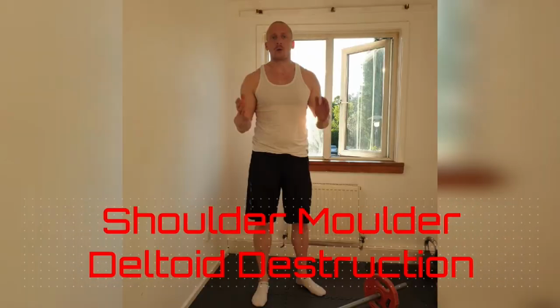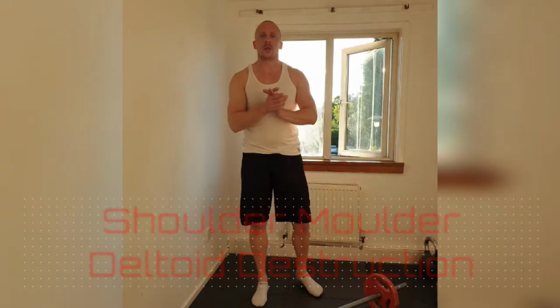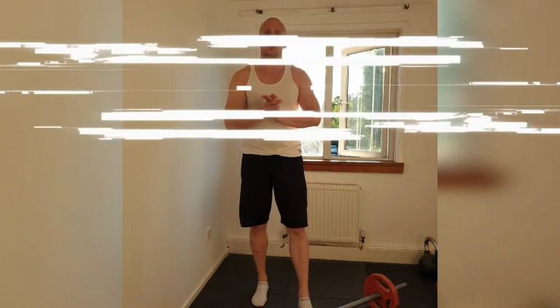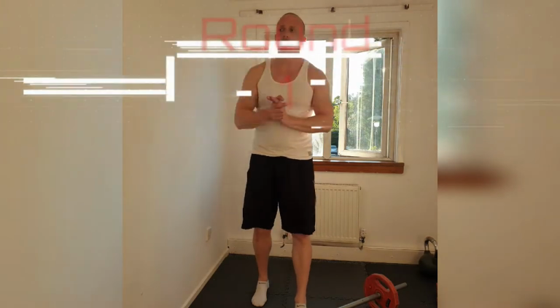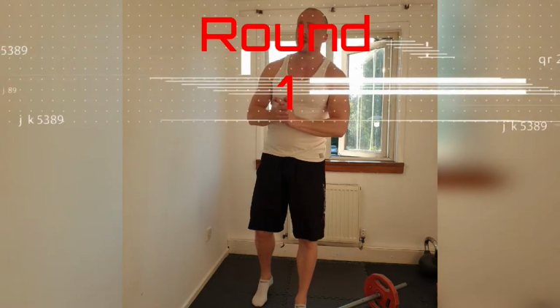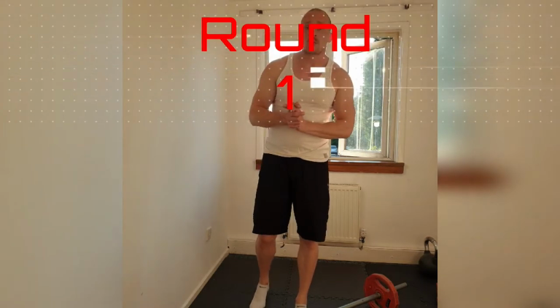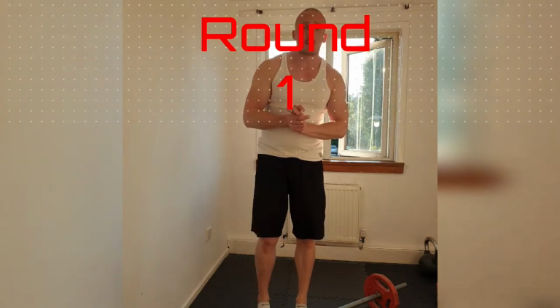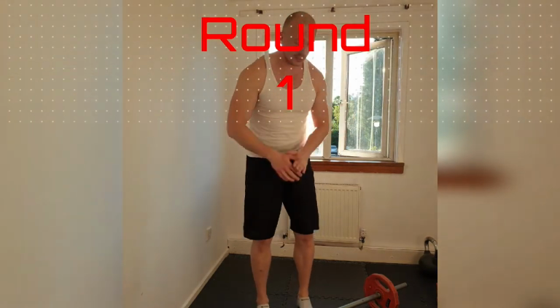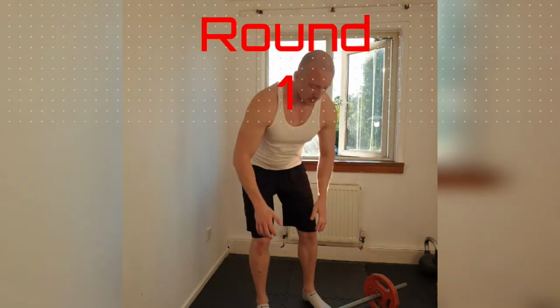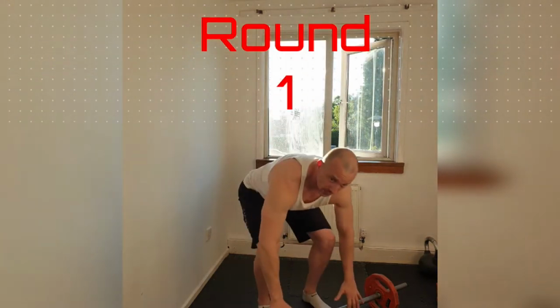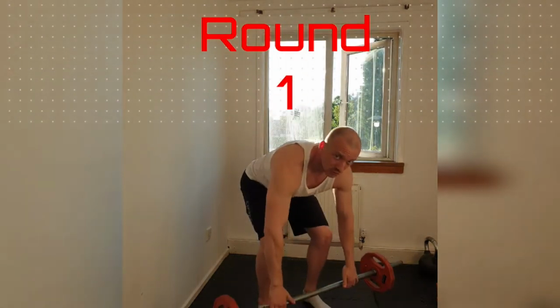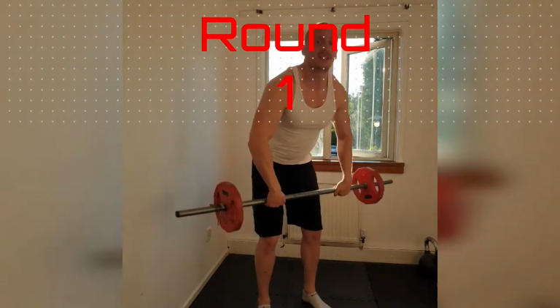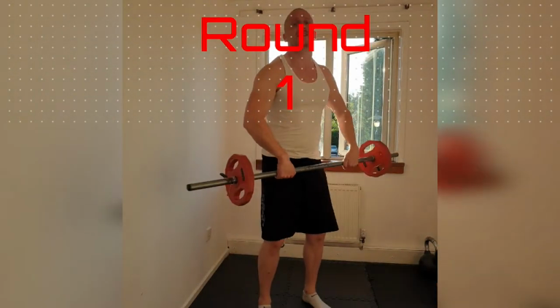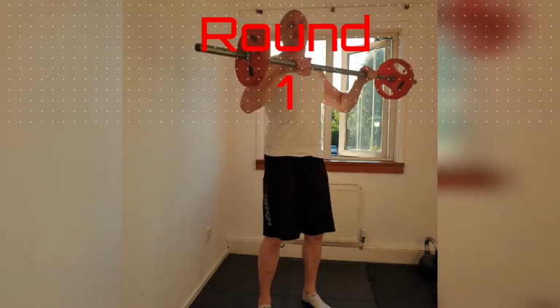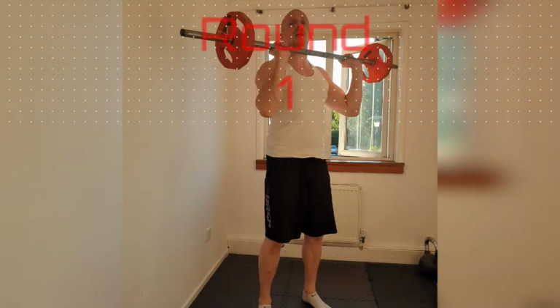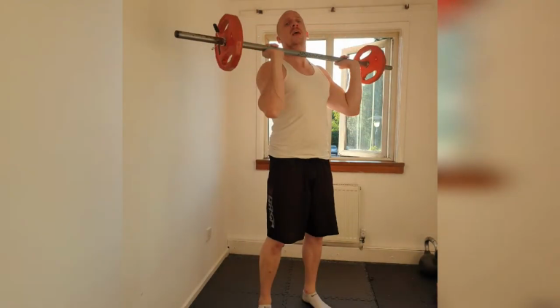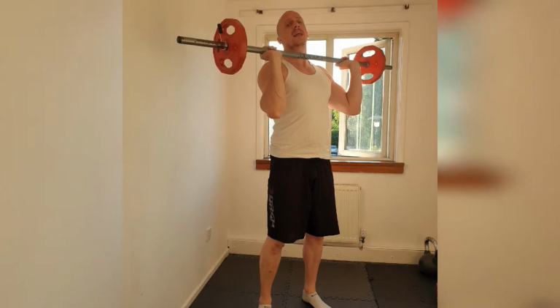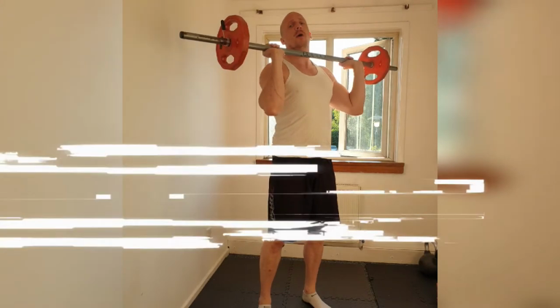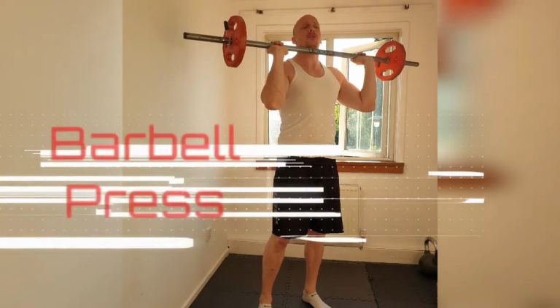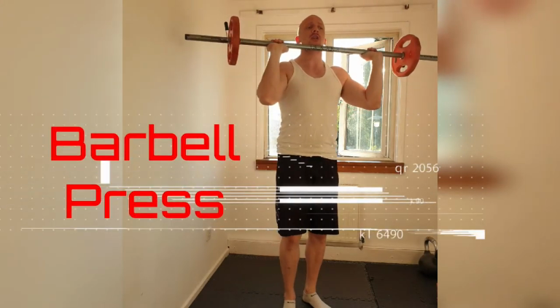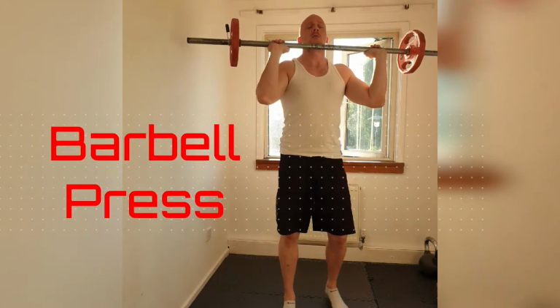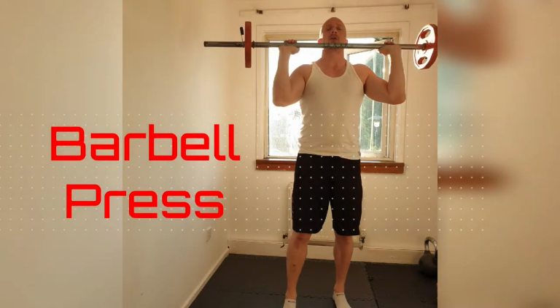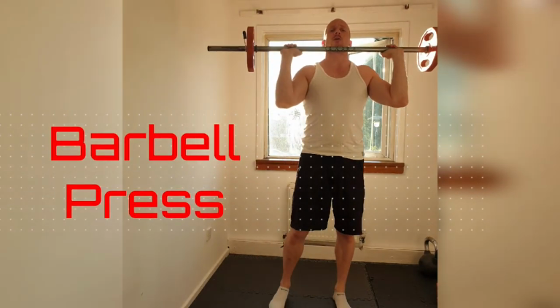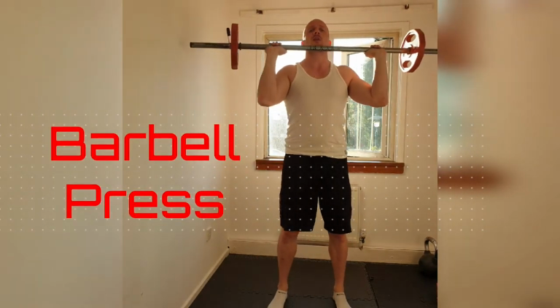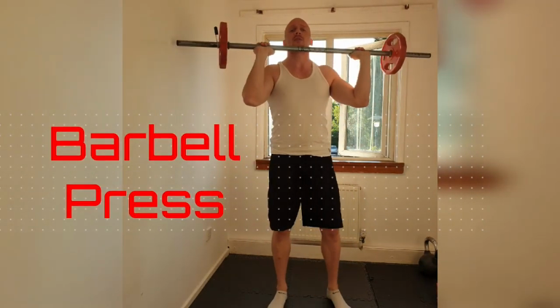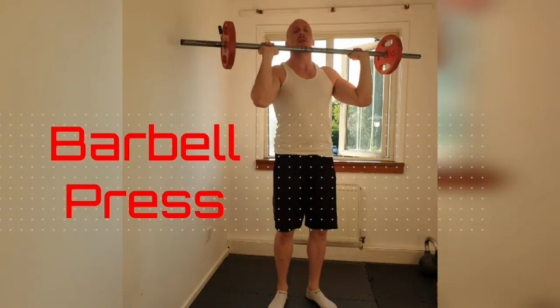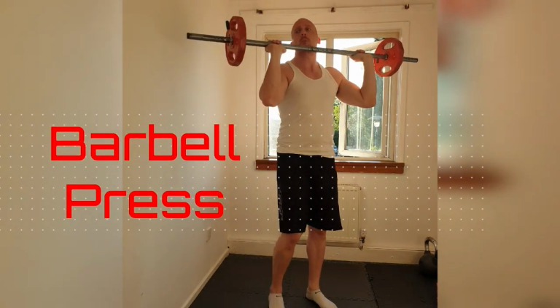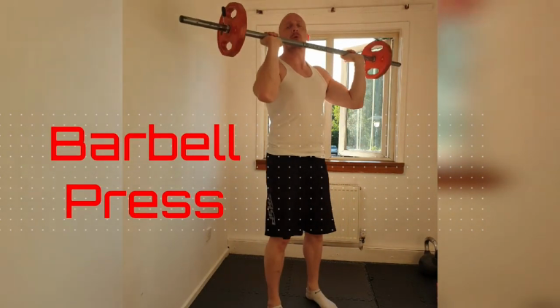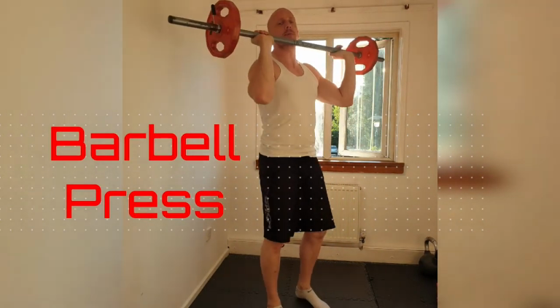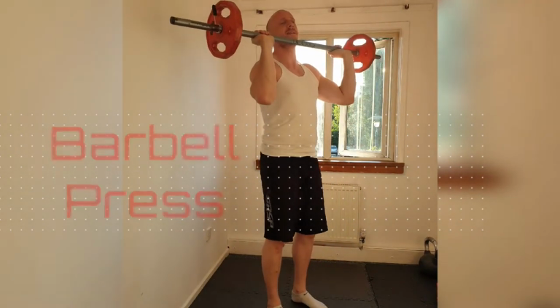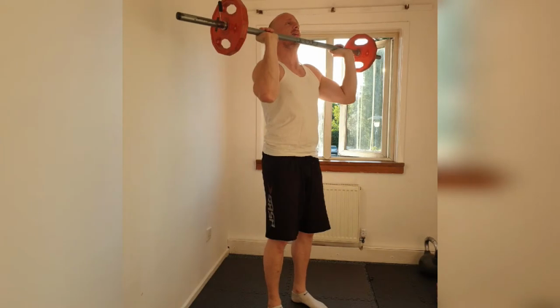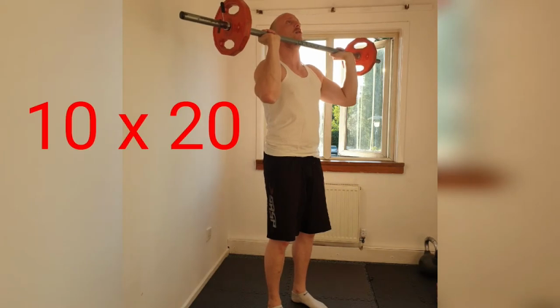Round 1. We're going to start off with barbell press. We're going to be doing 10 sets of 20. Get that bar up to your chin. Make sure there's no level enough. 10 sets. Here we go.